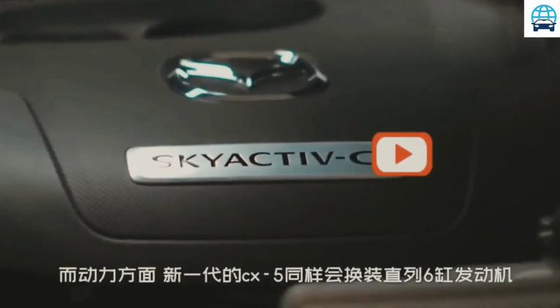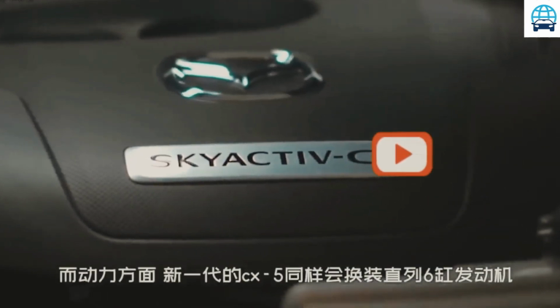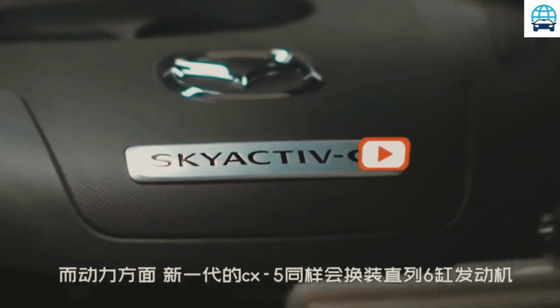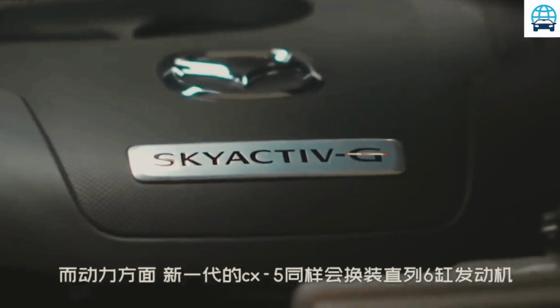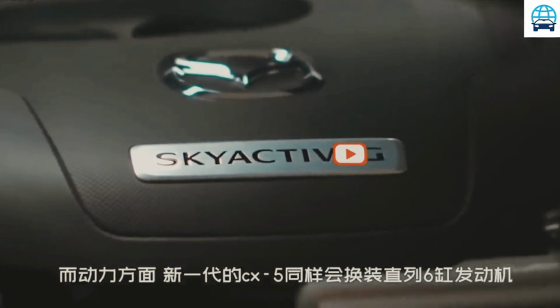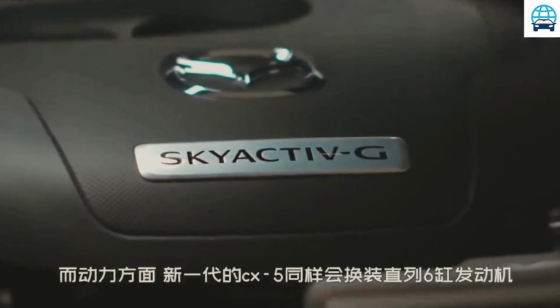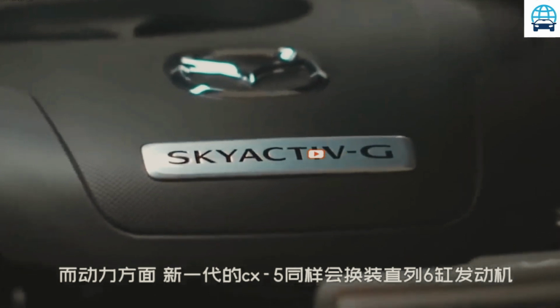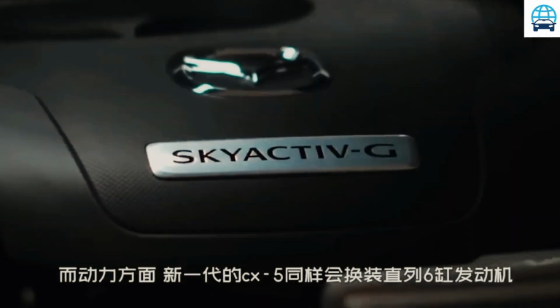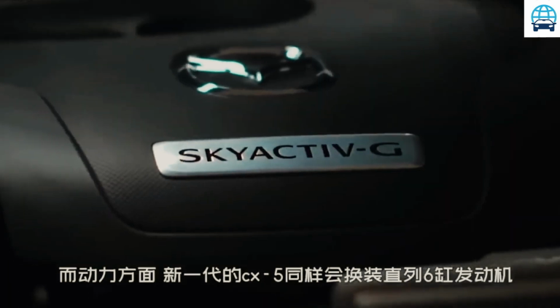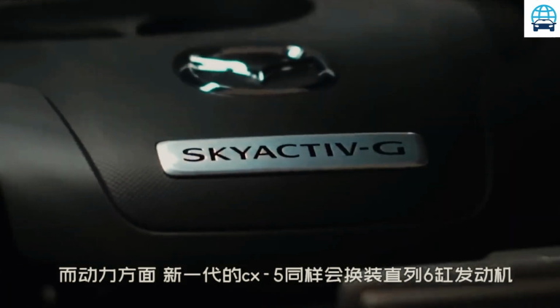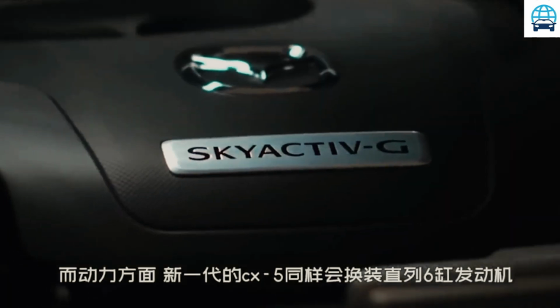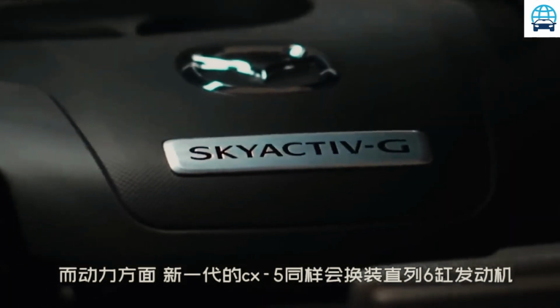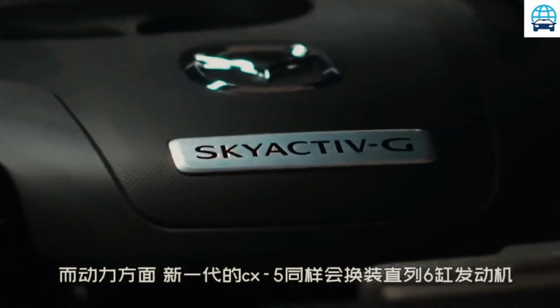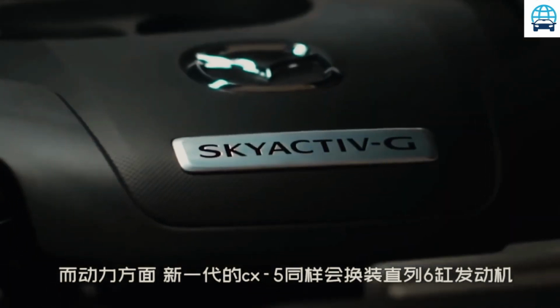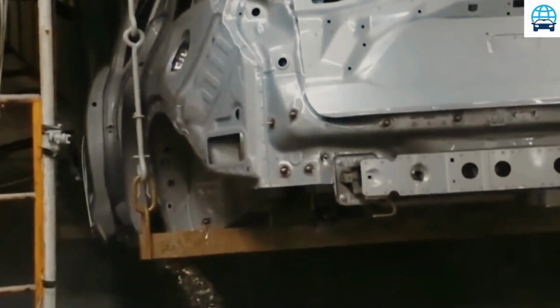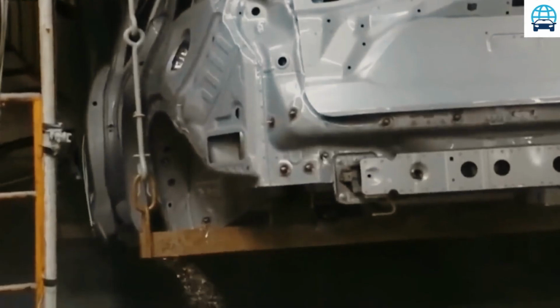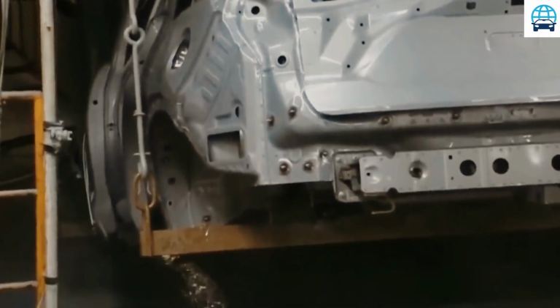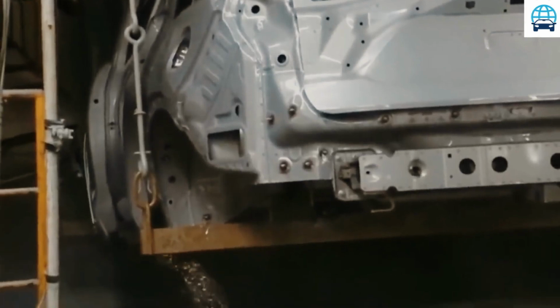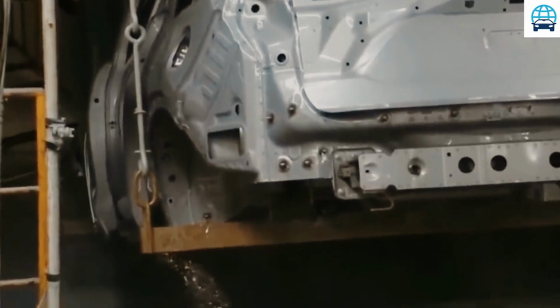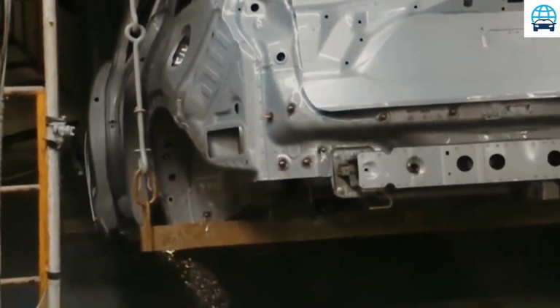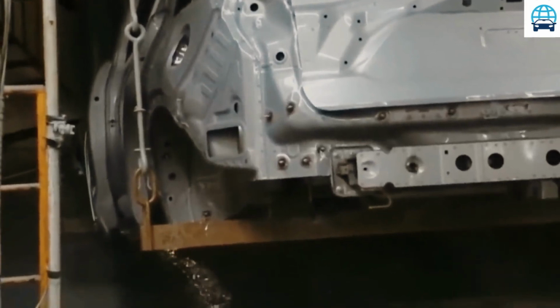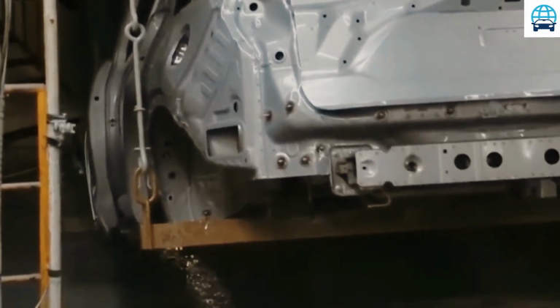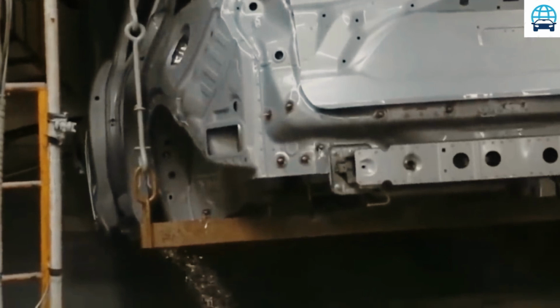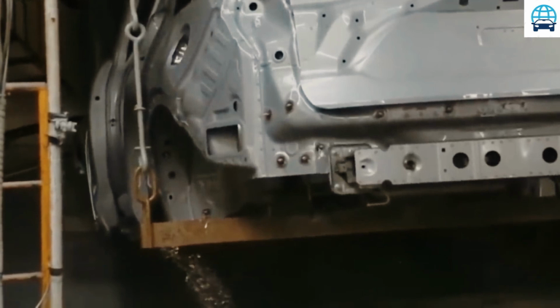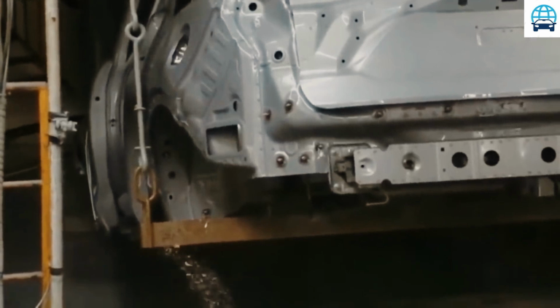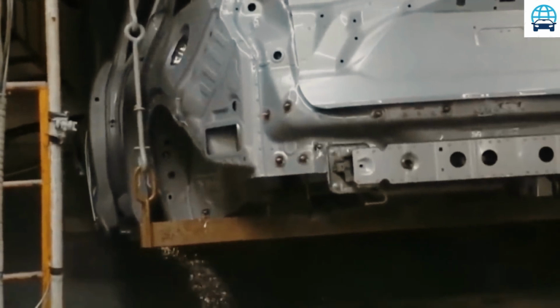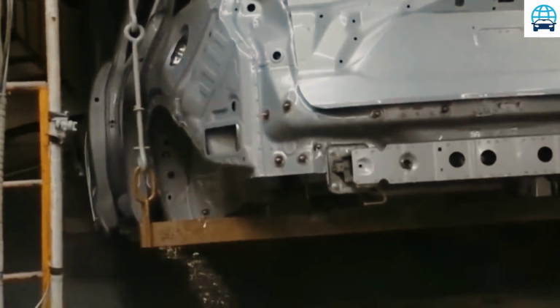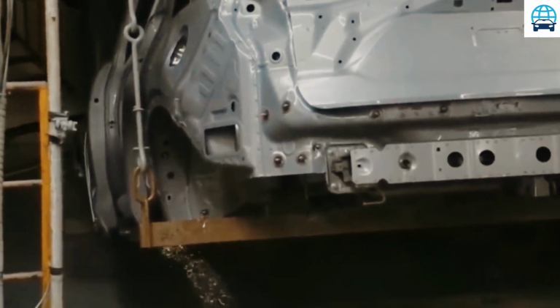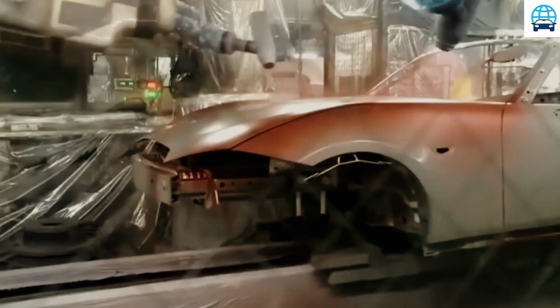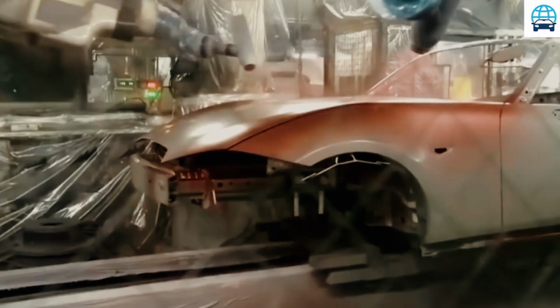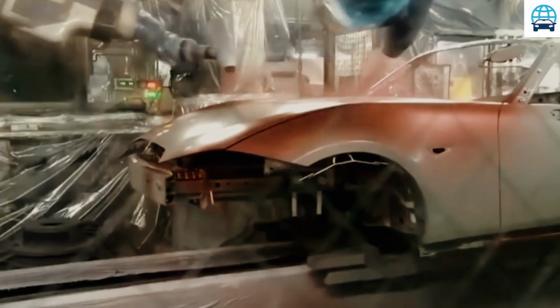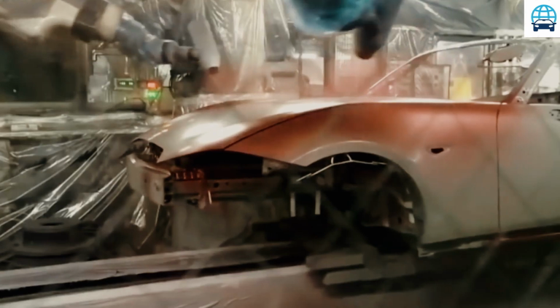Both models will come with a 6-speed automatic transmission and the option of all-wheel drive. Mazda will reveal more details in the coming weeks.